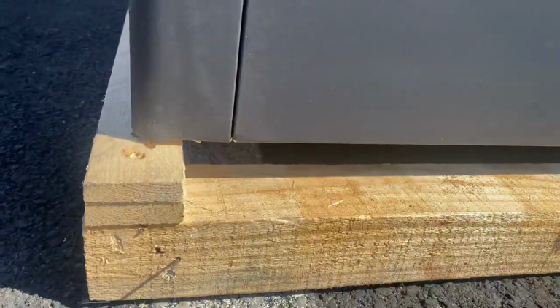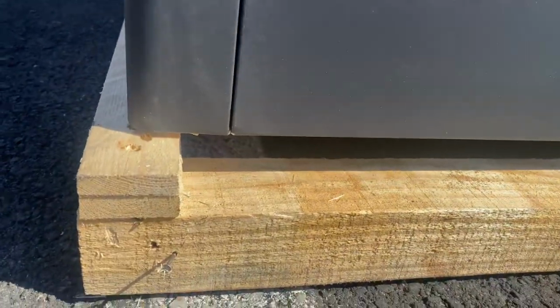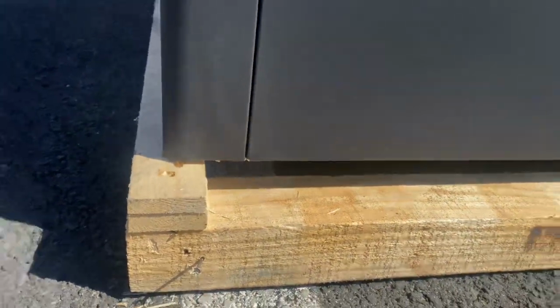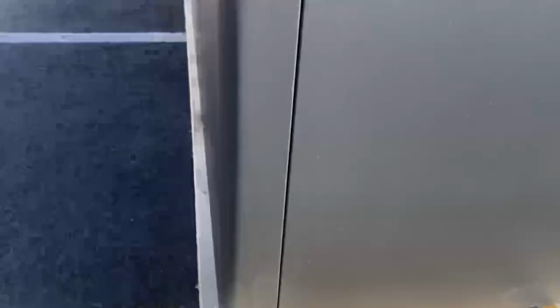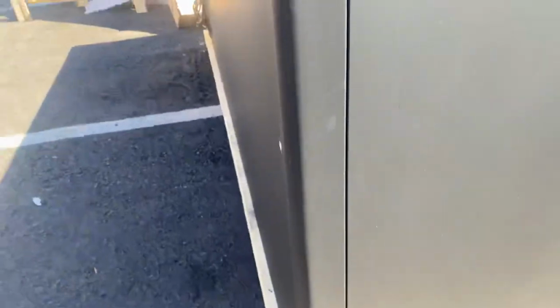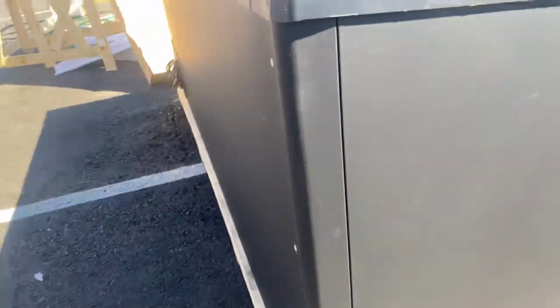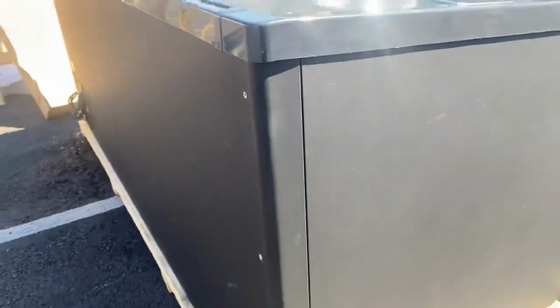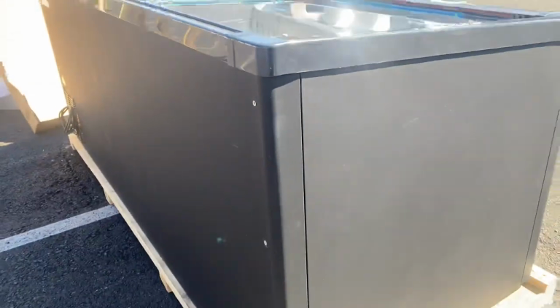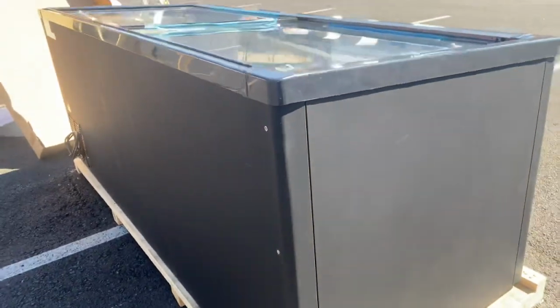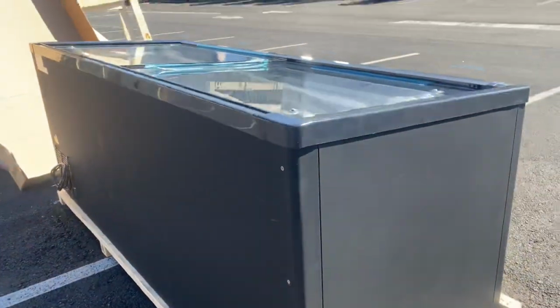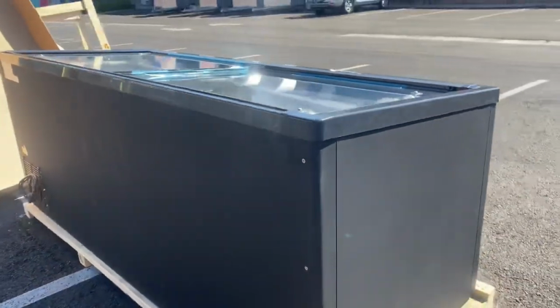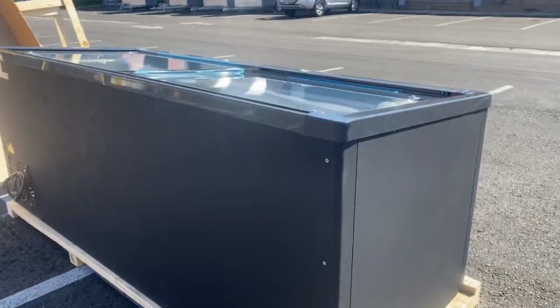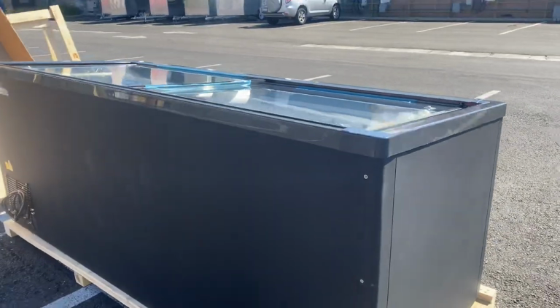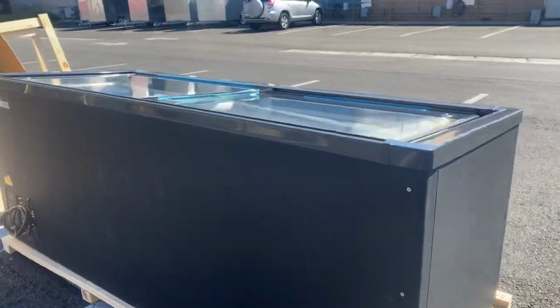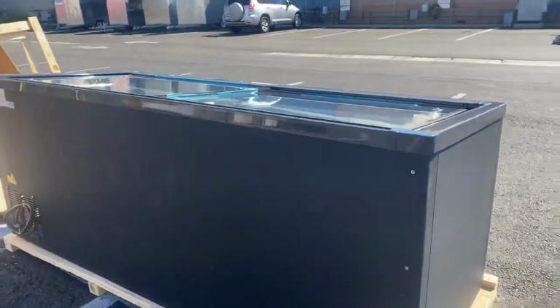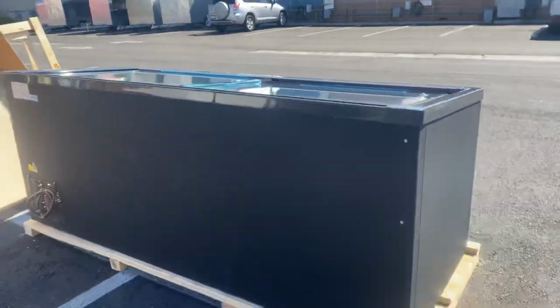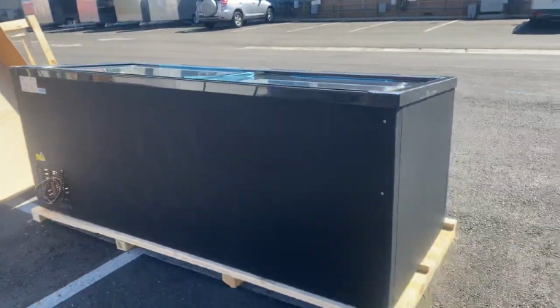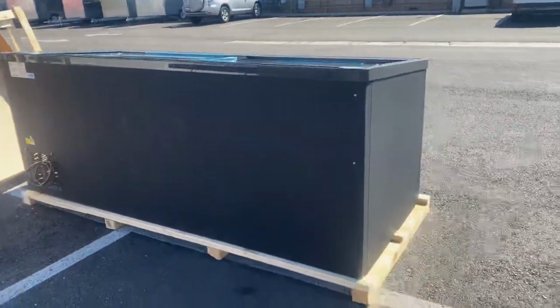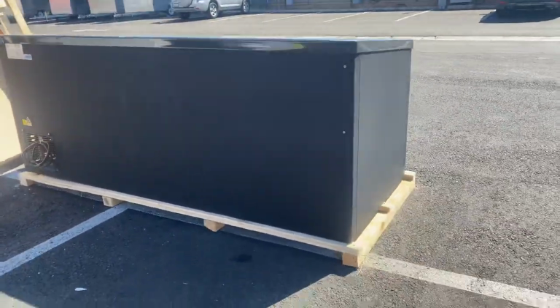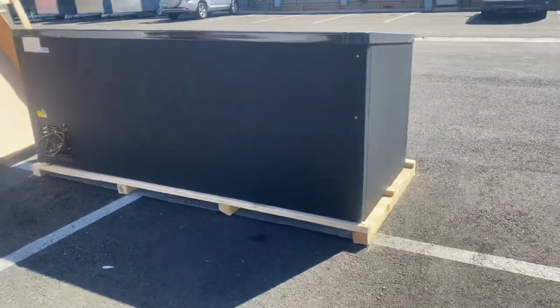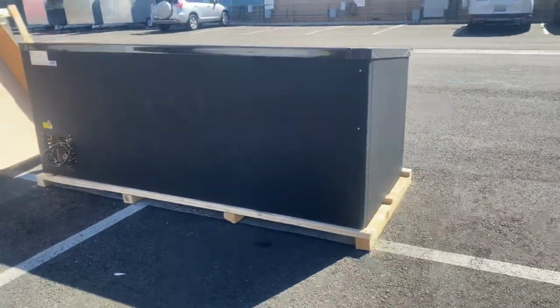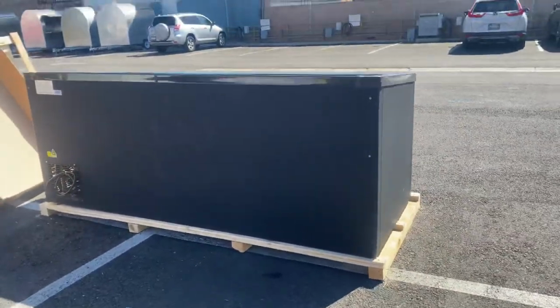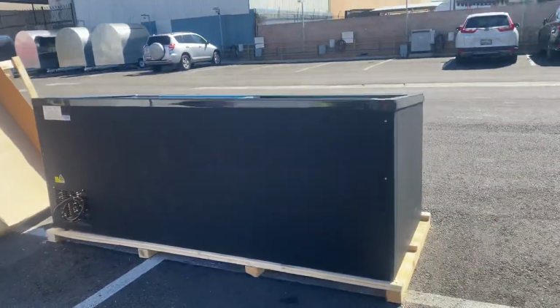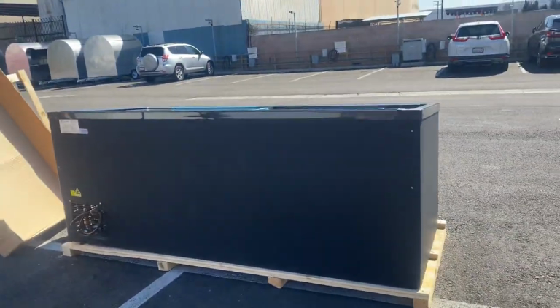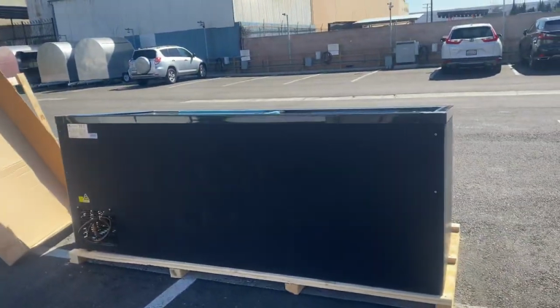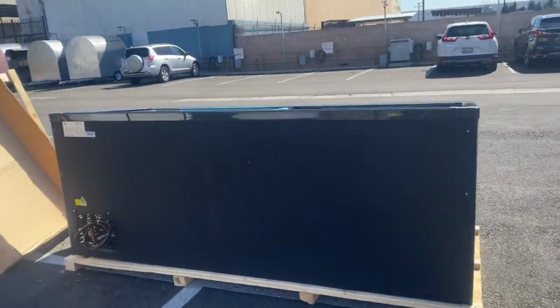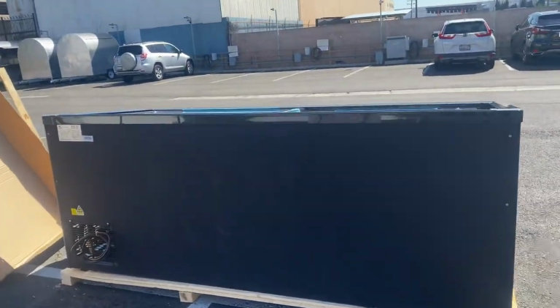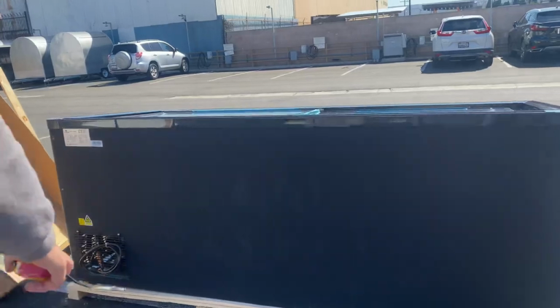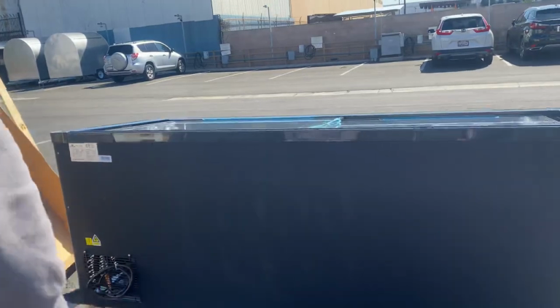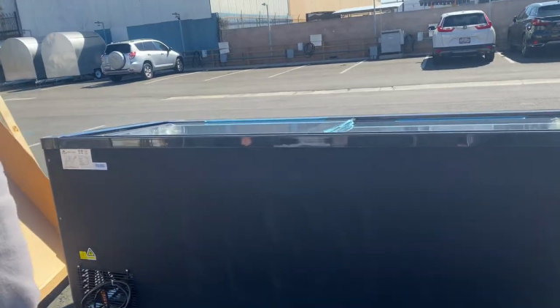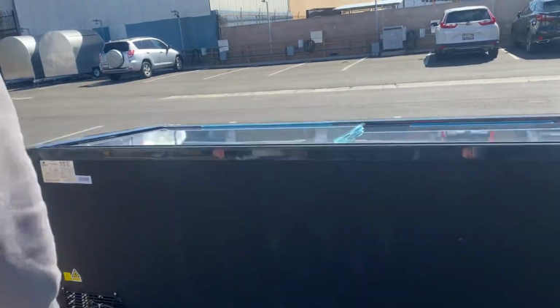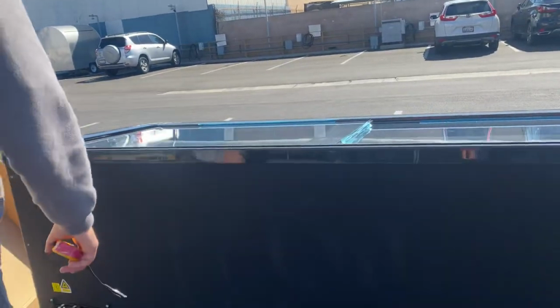For this unit, you will be included with wheels as well, so you can easily move this unit around. There will be wheels on this freezer.